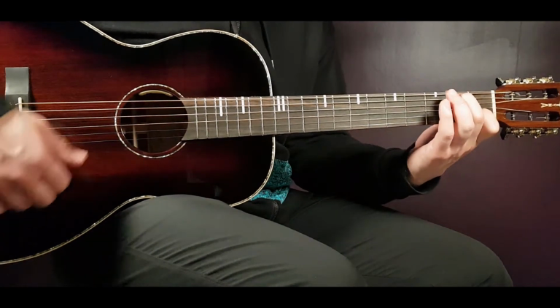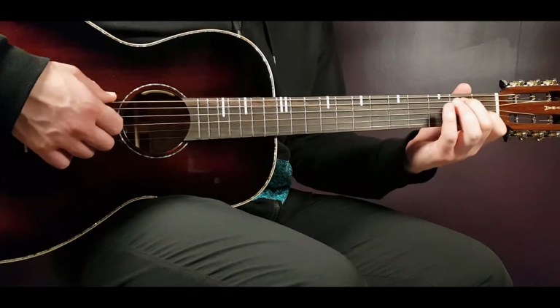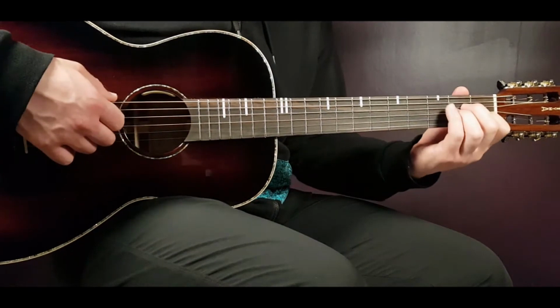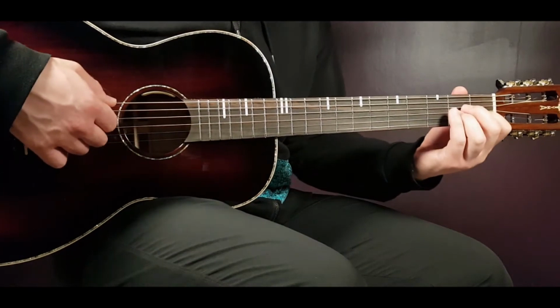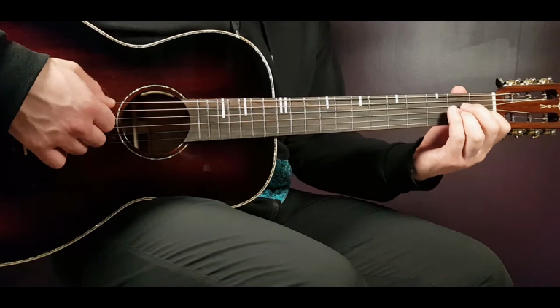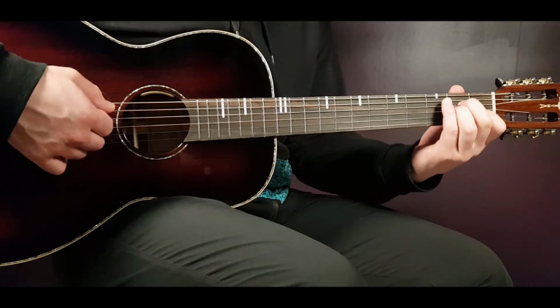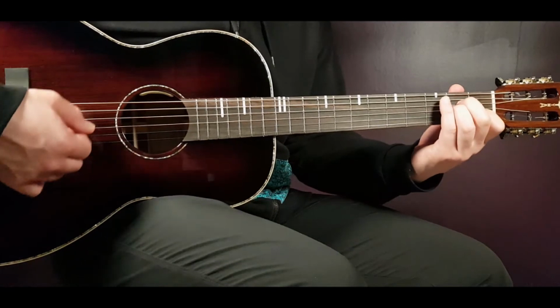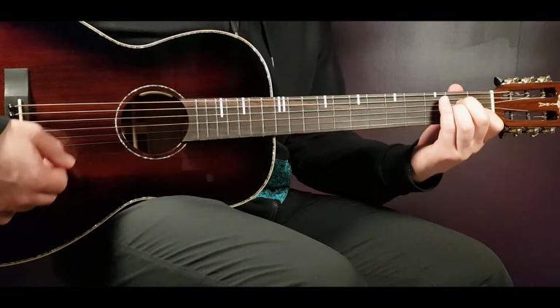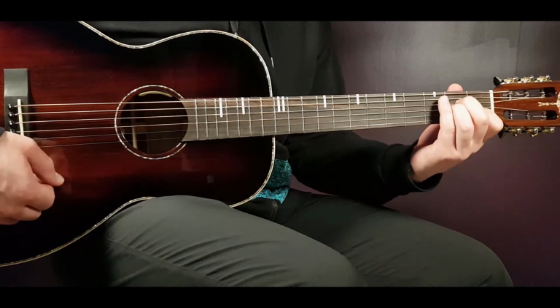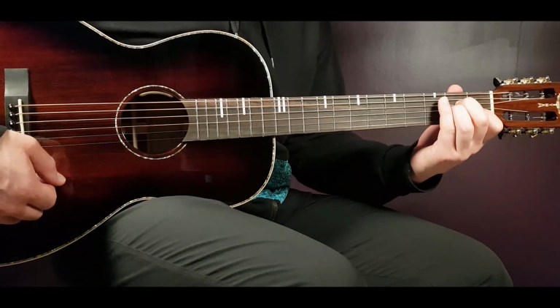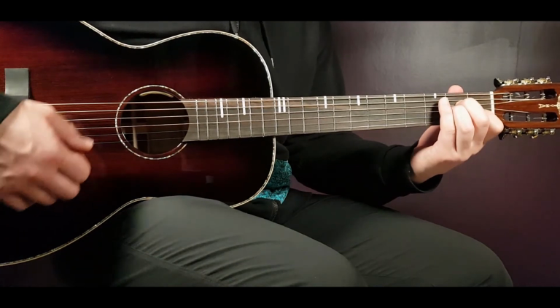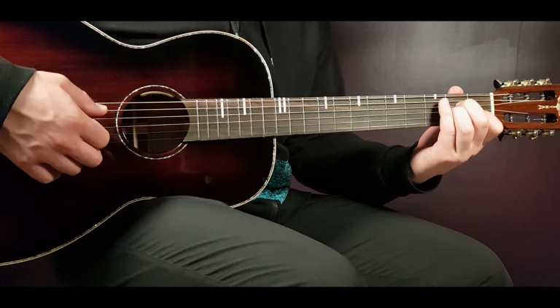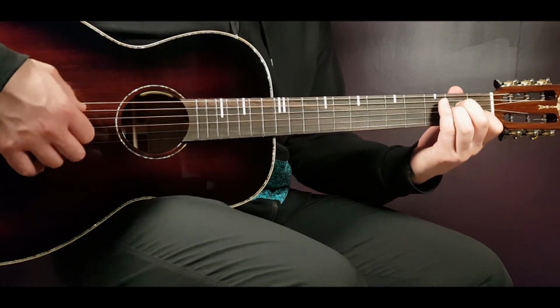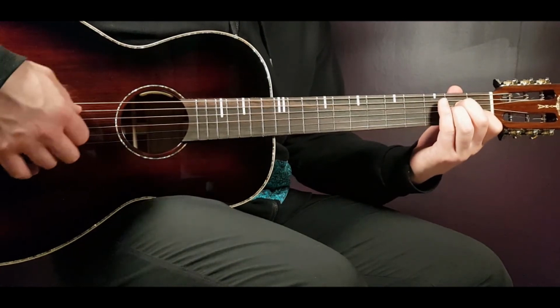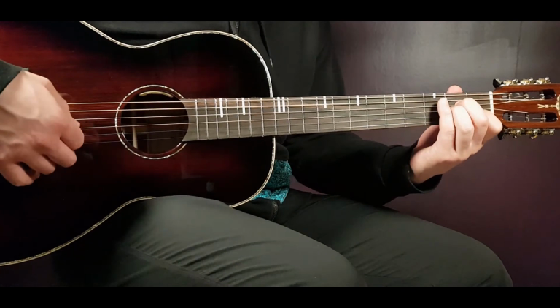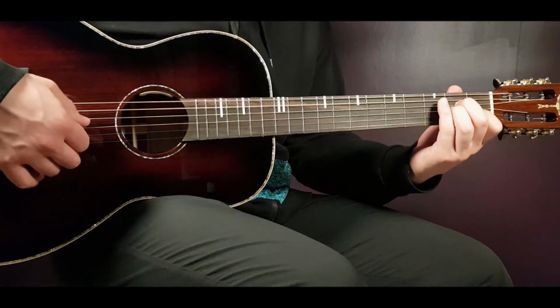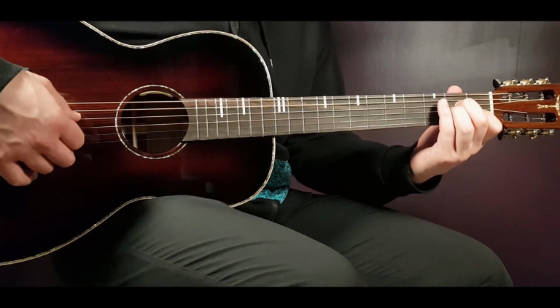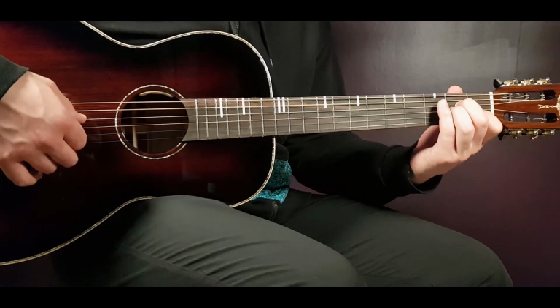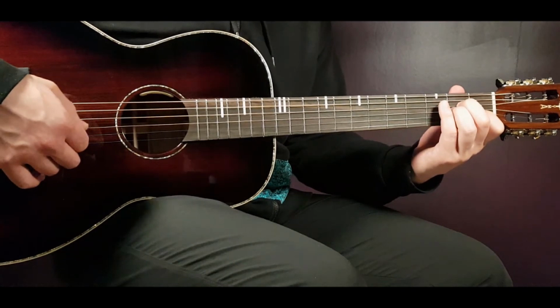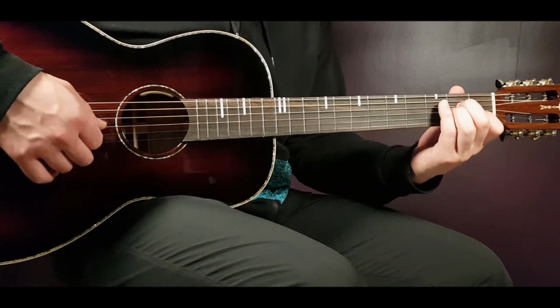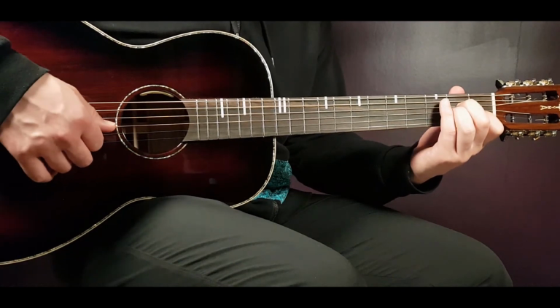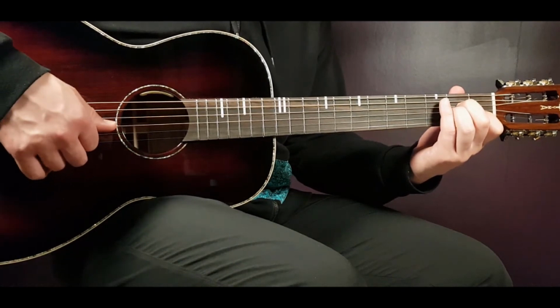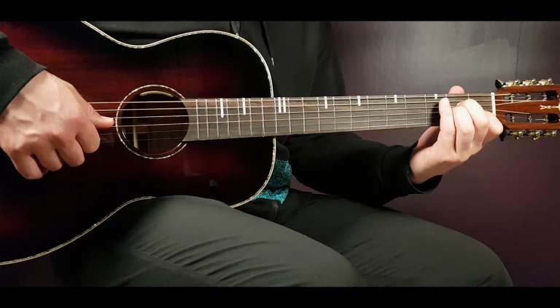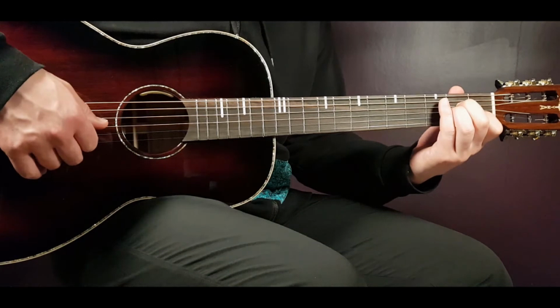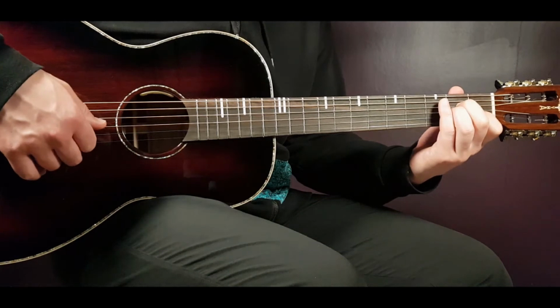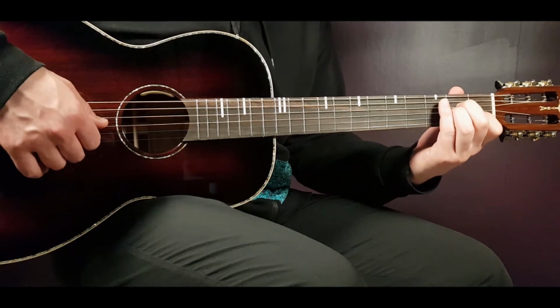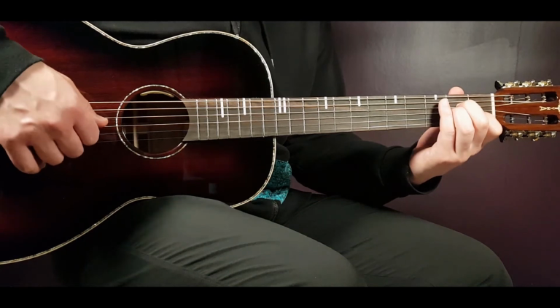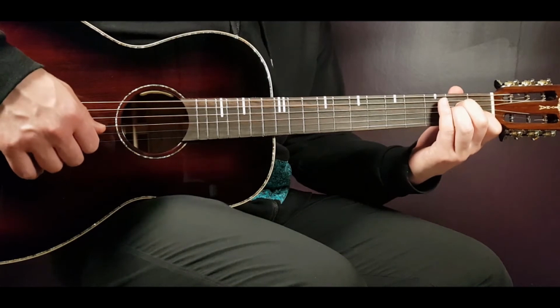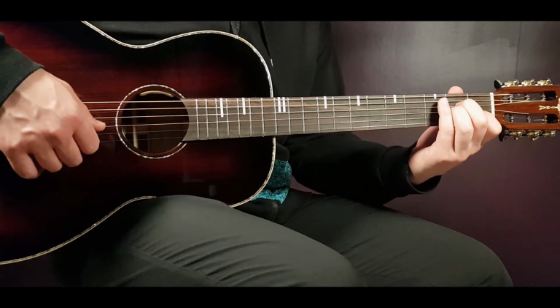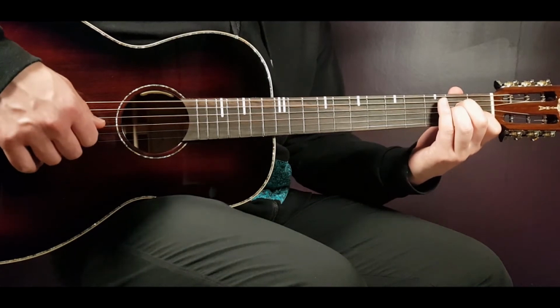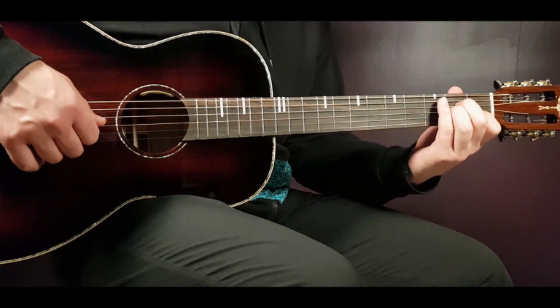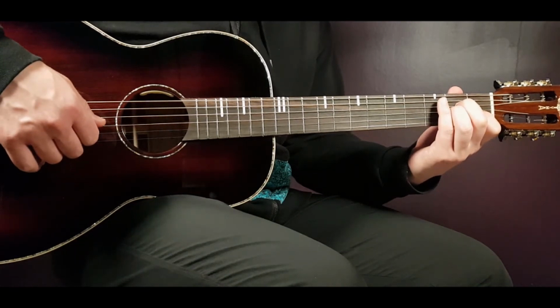And then the A minor: open A, second on D, second on G, first B and open E.